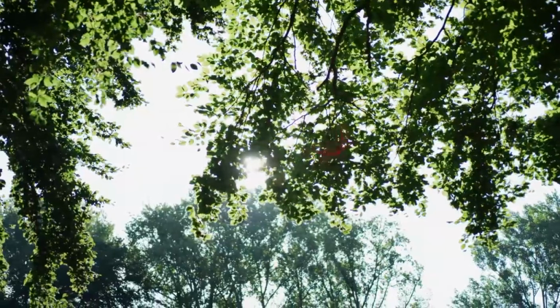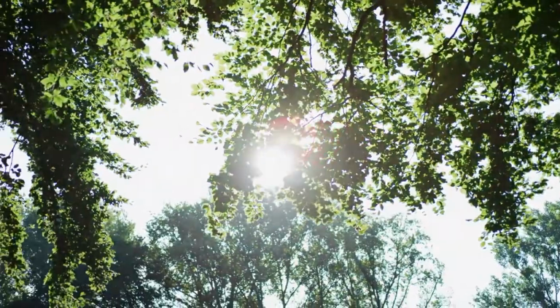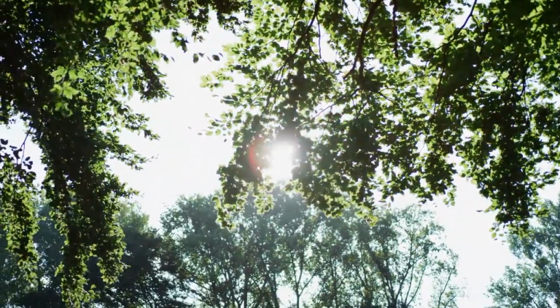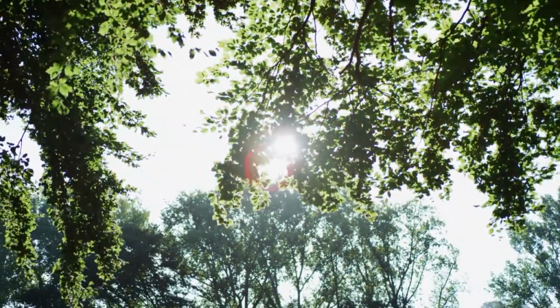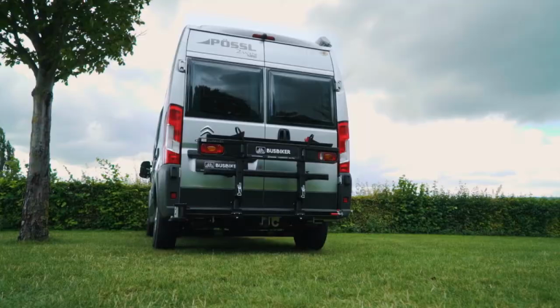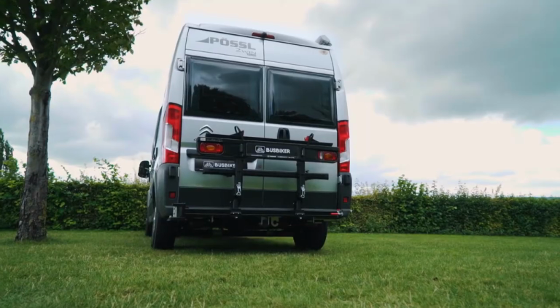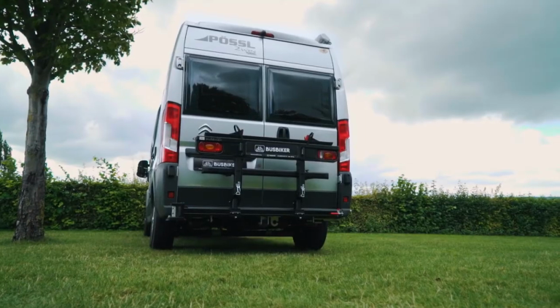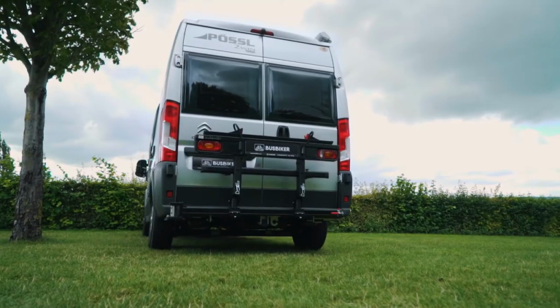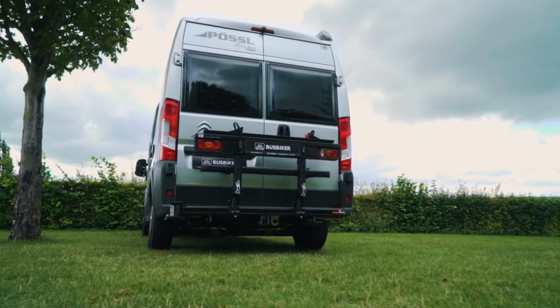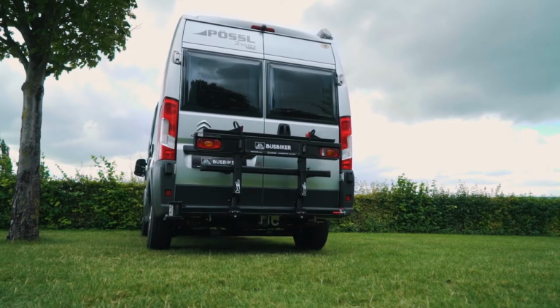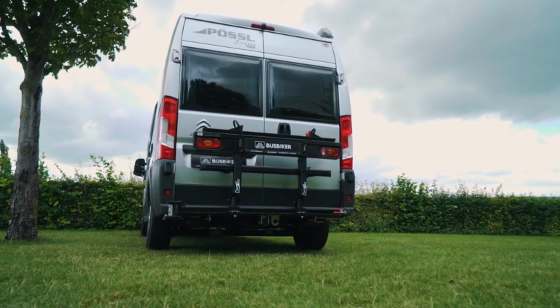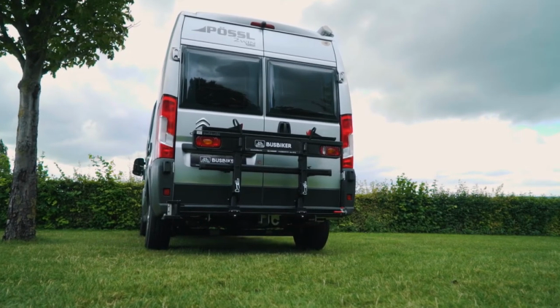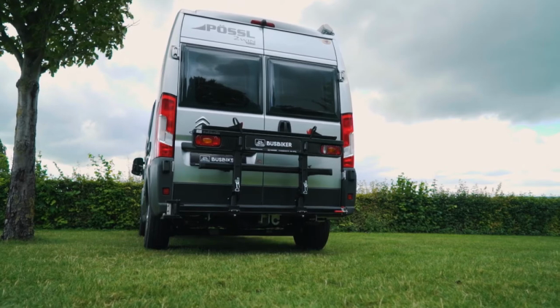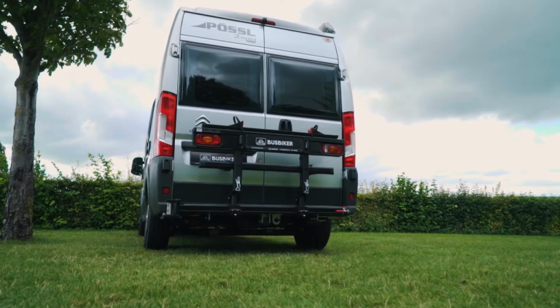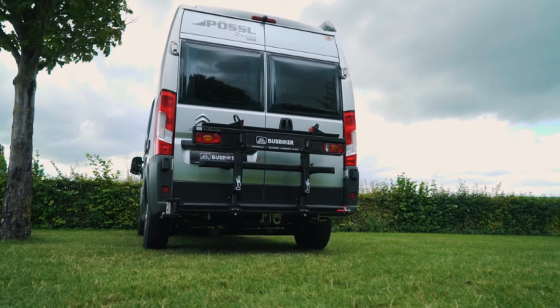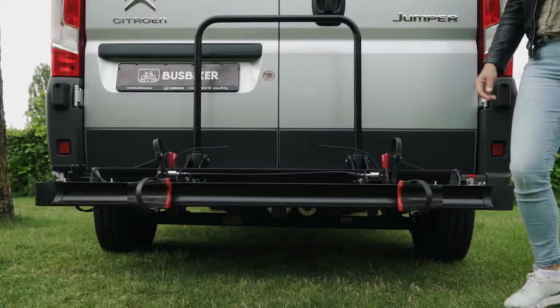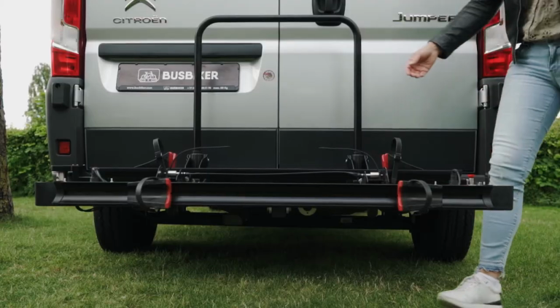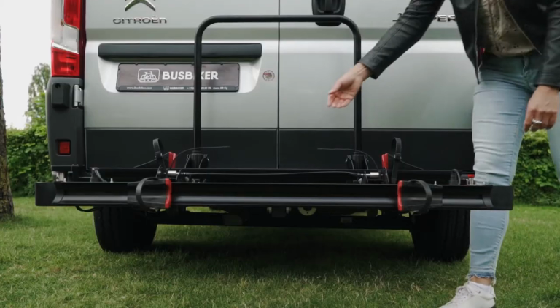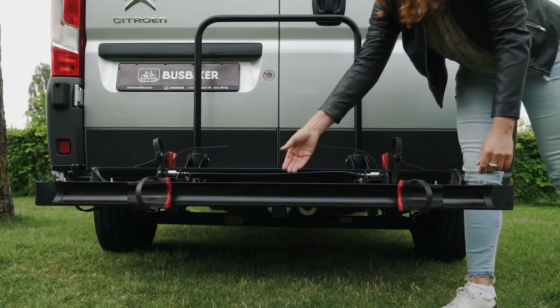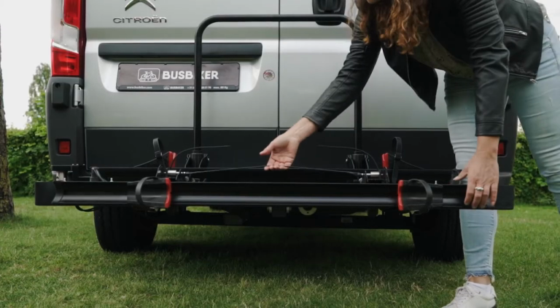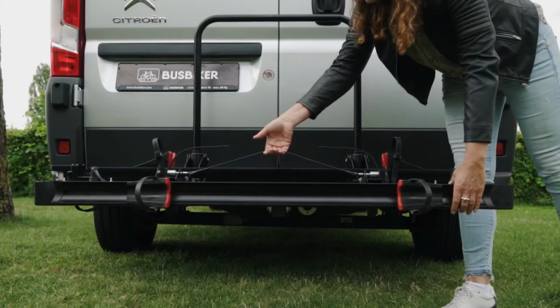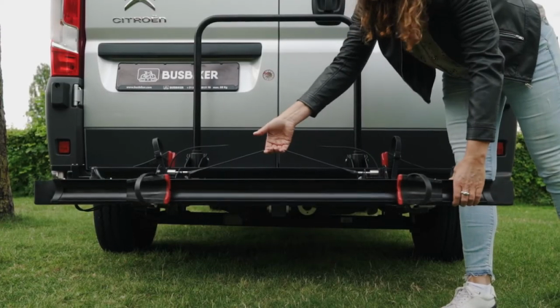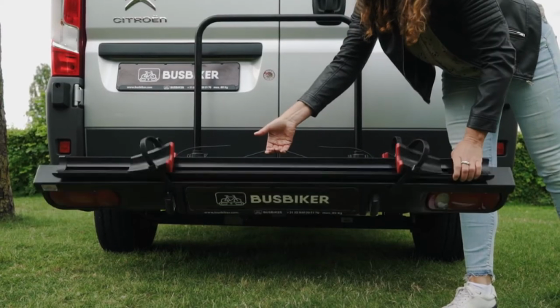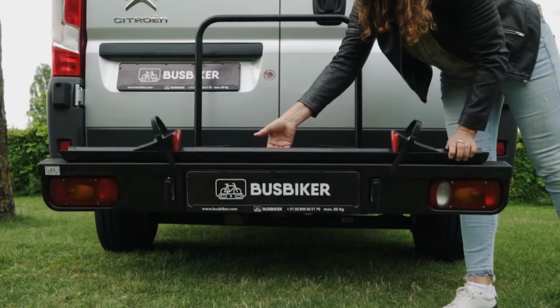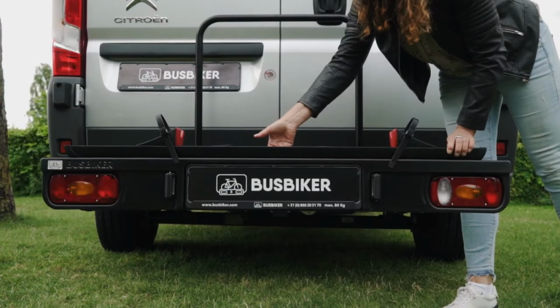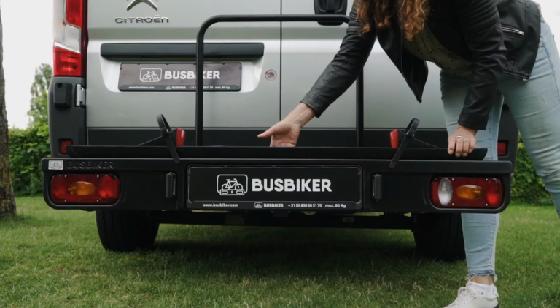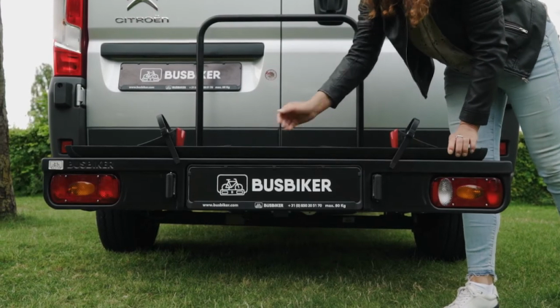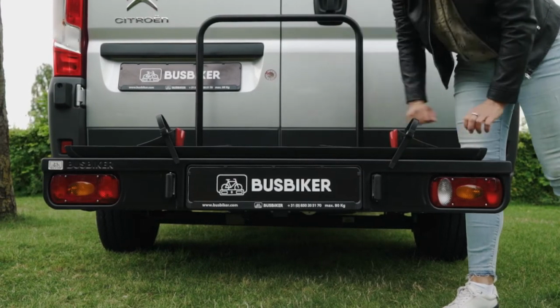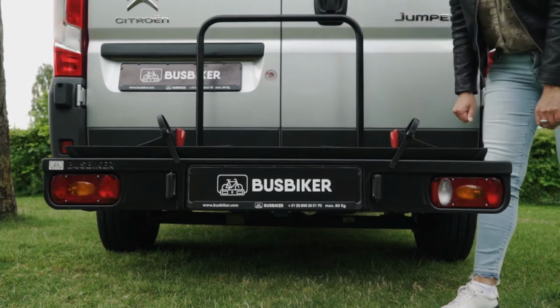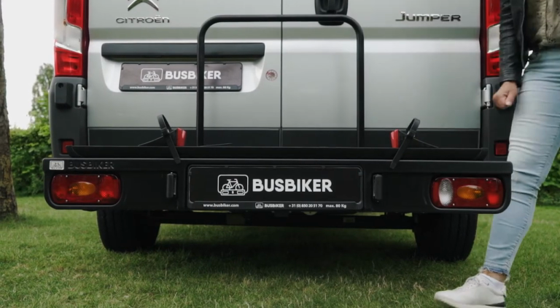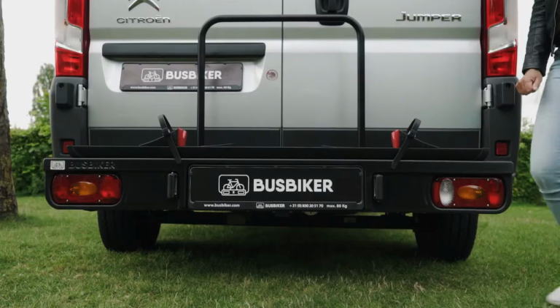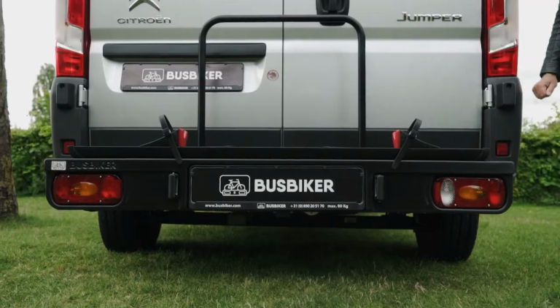A growing population is enjoying their holidays with their bus camper, bringing several bikes or e-bikes. We have just the solution.